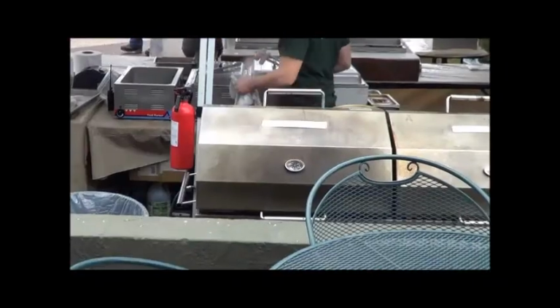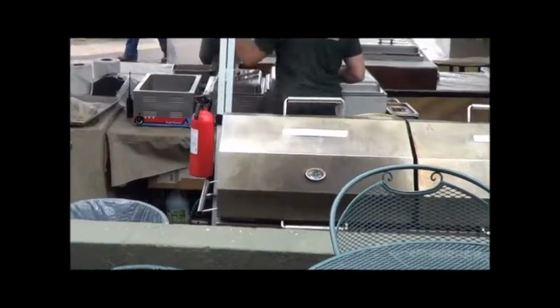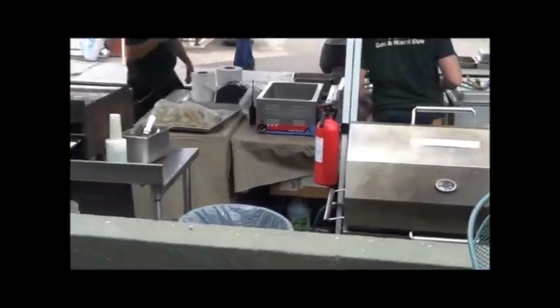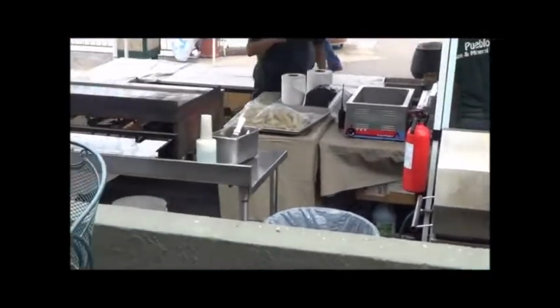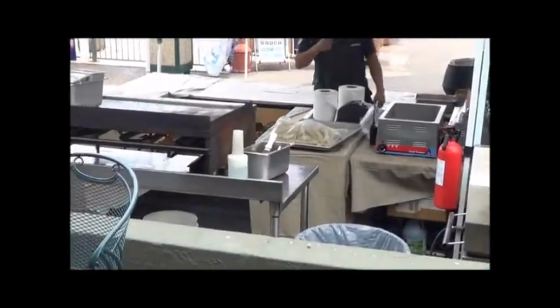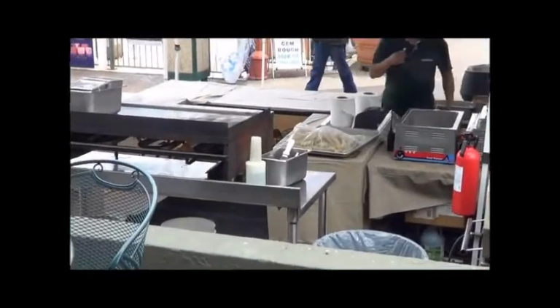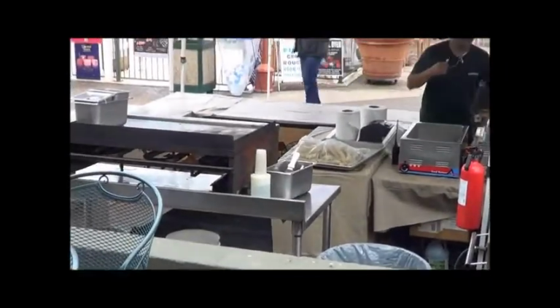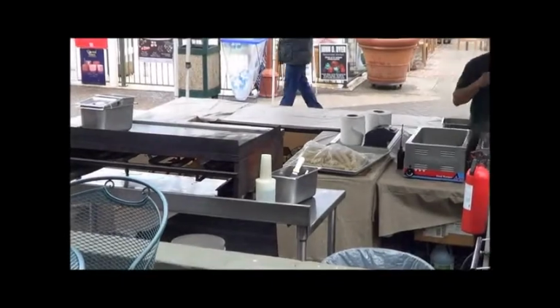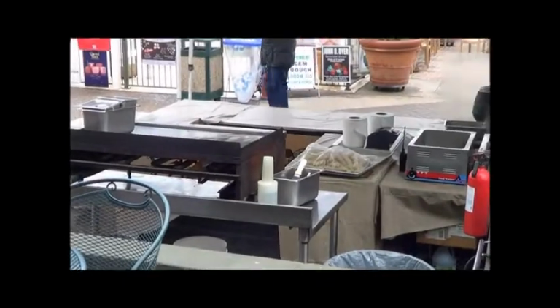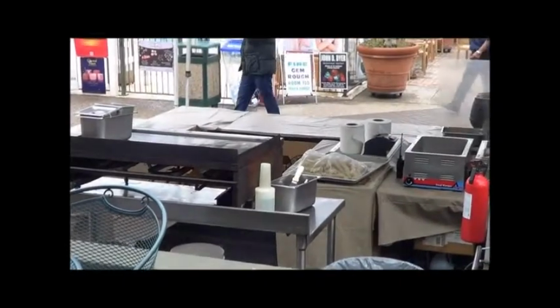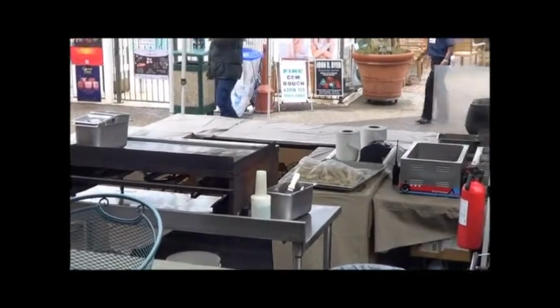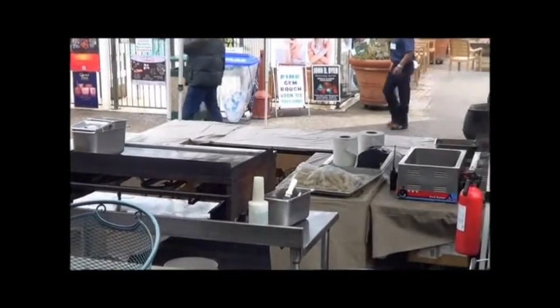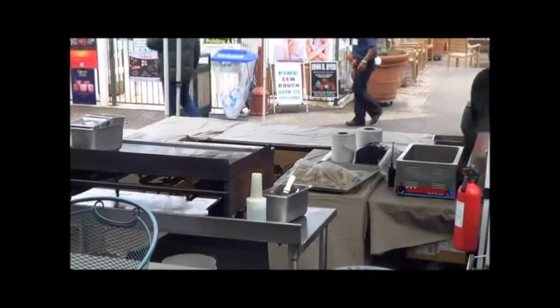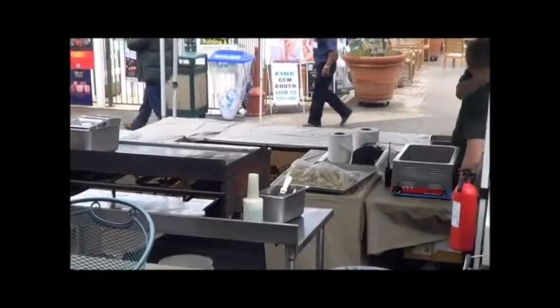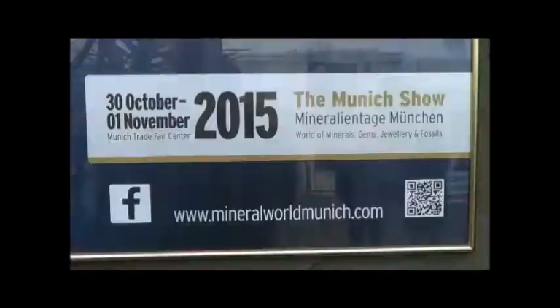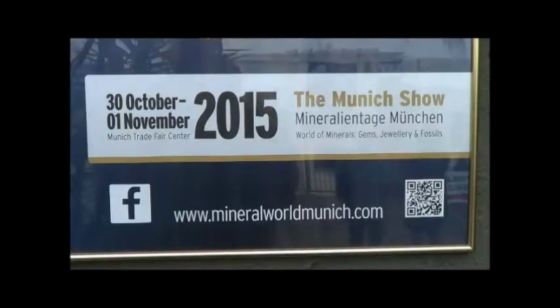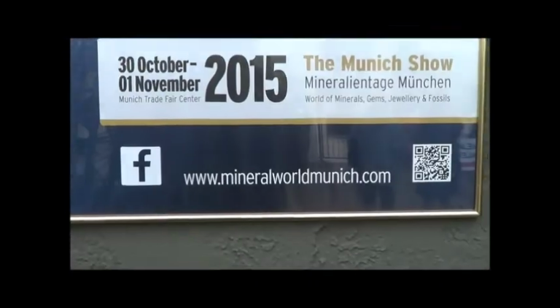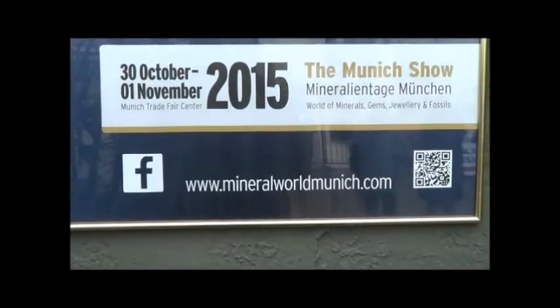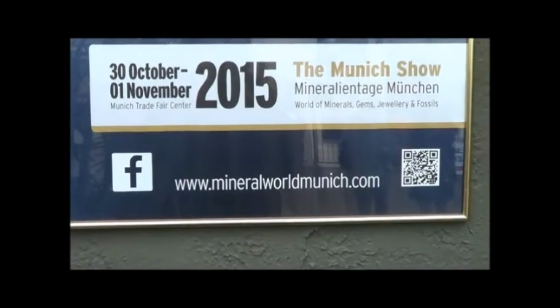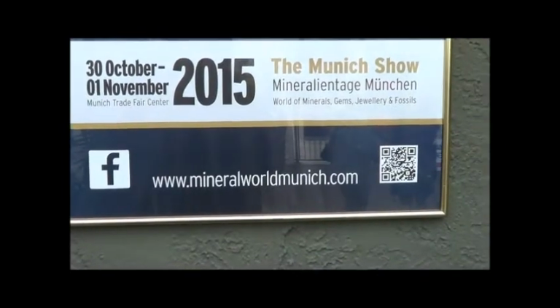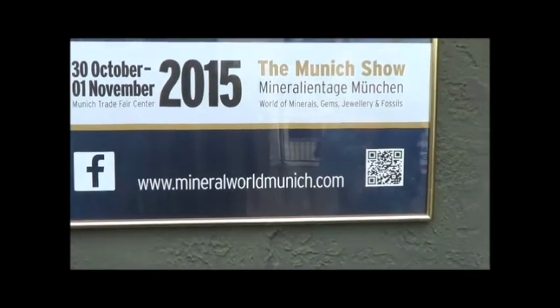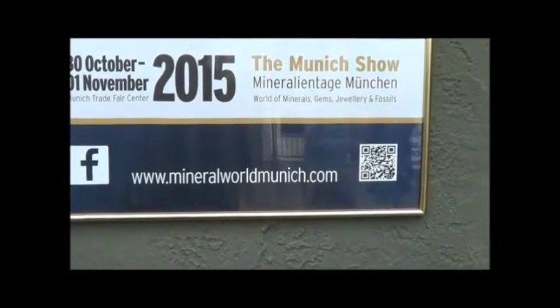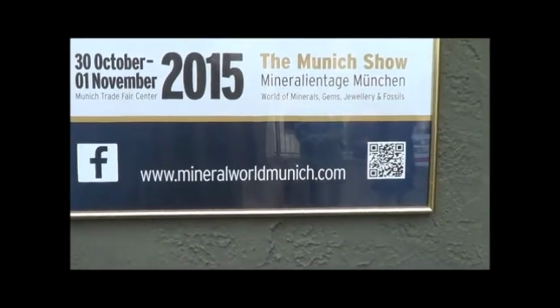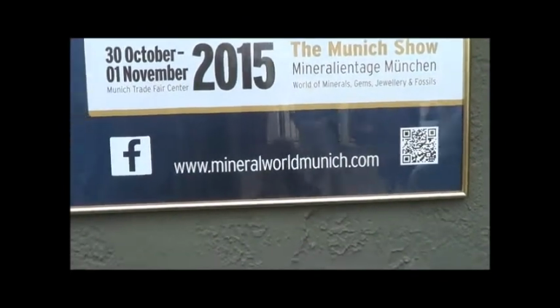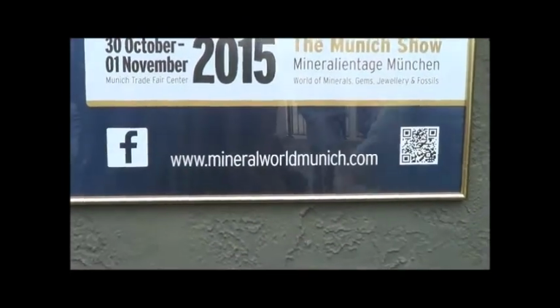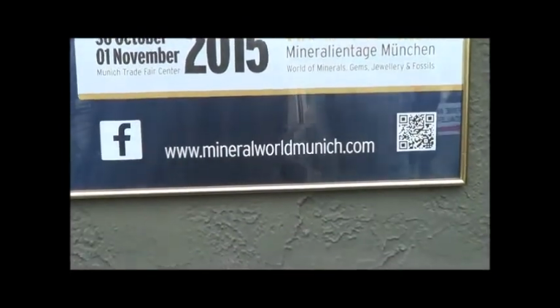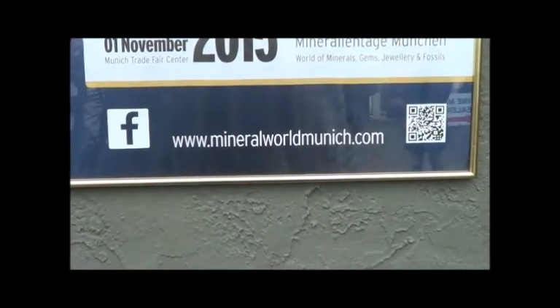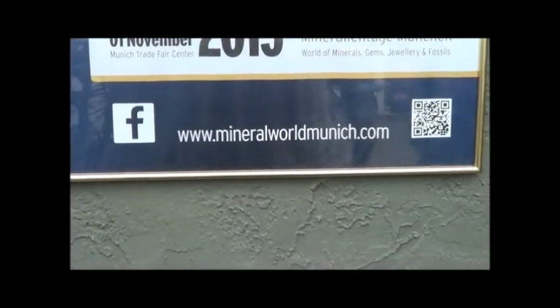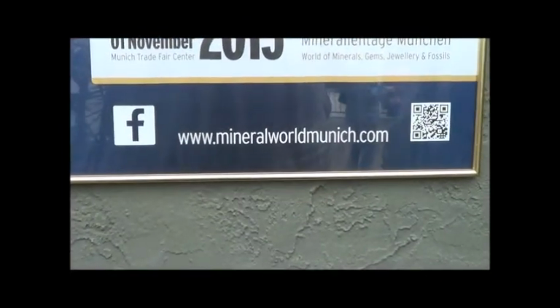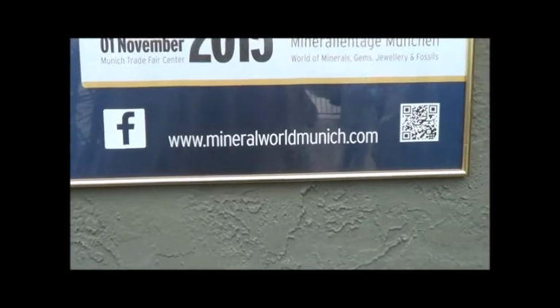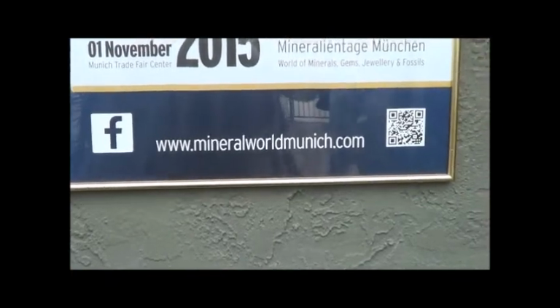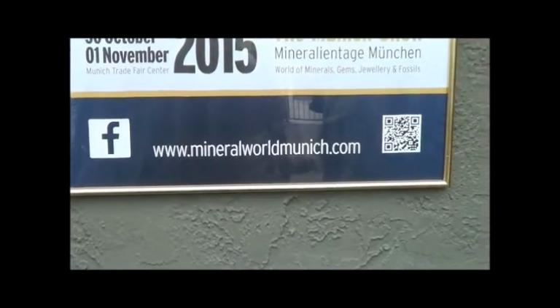Plenty of places to eat here too, all done clean and stainless steel. Here's a little poster for the Munich show — 30 October through 1 November 2015.